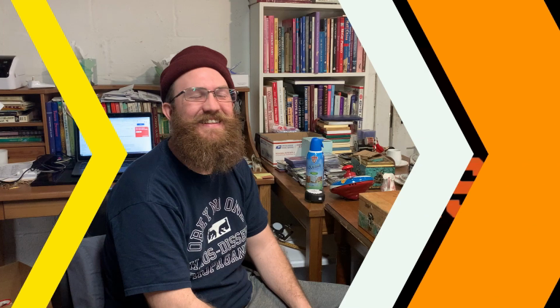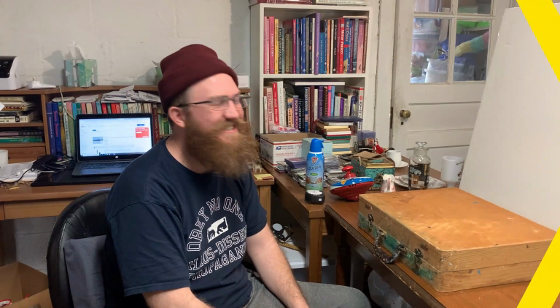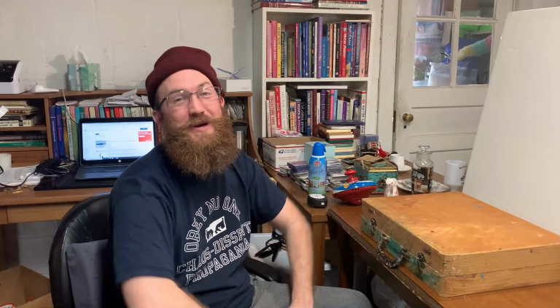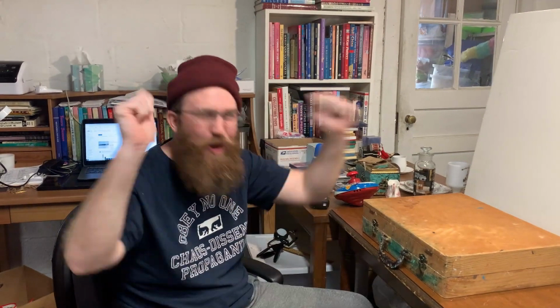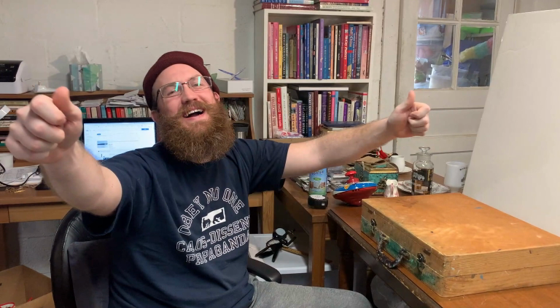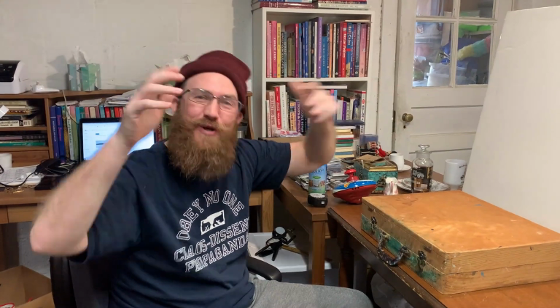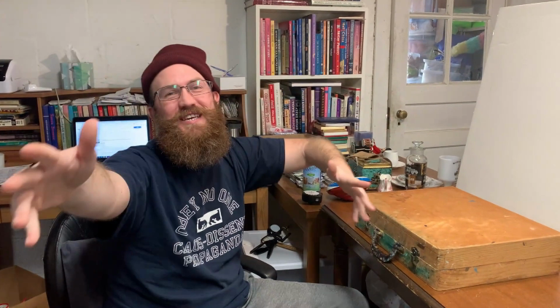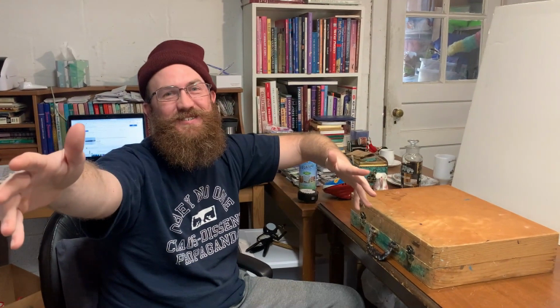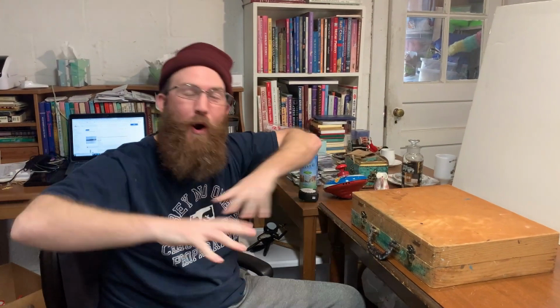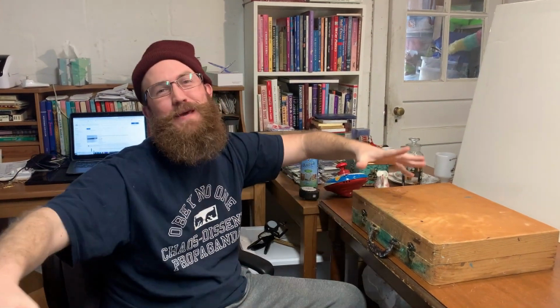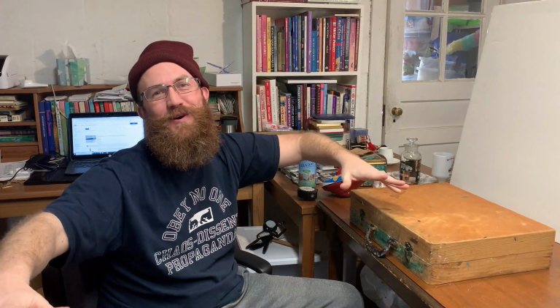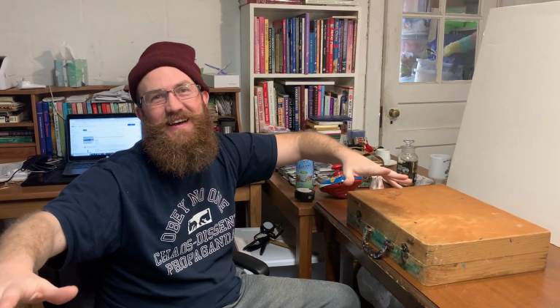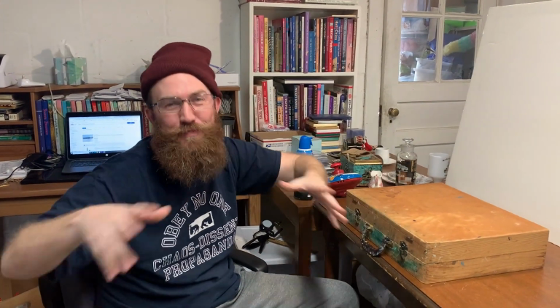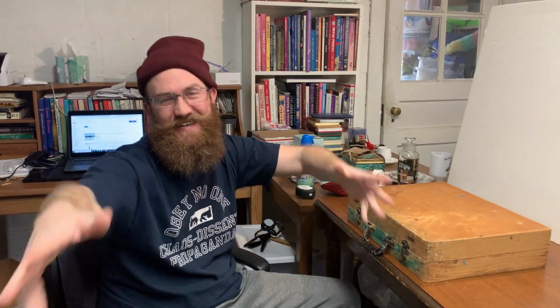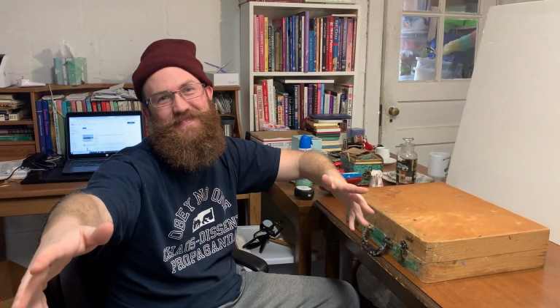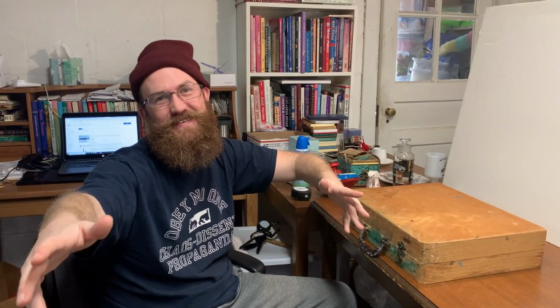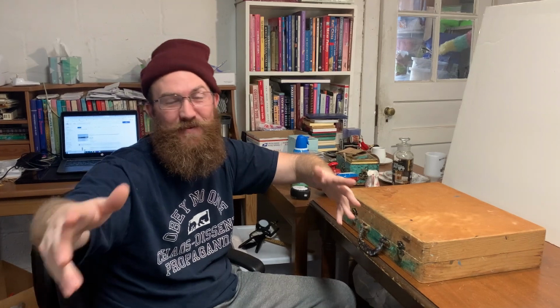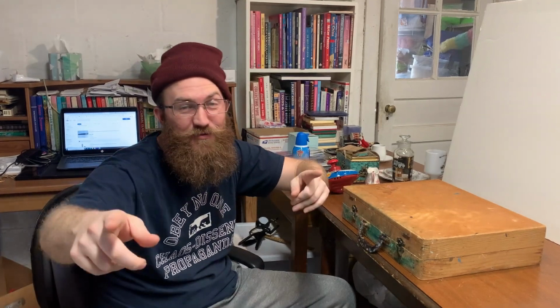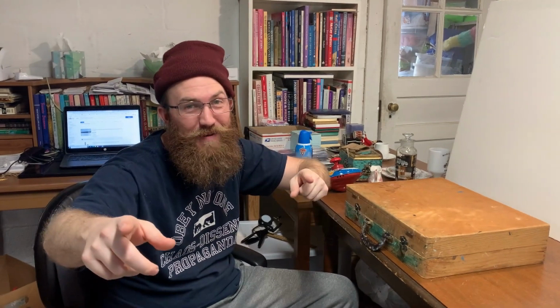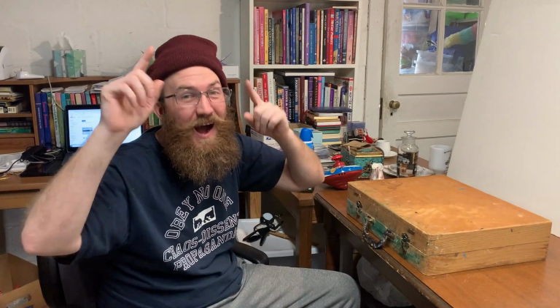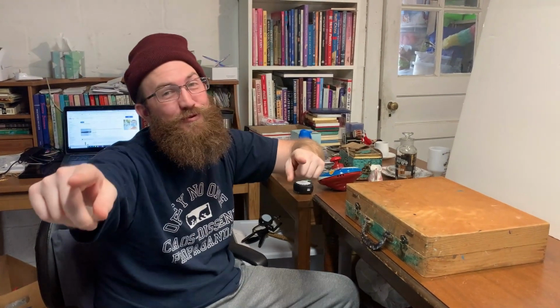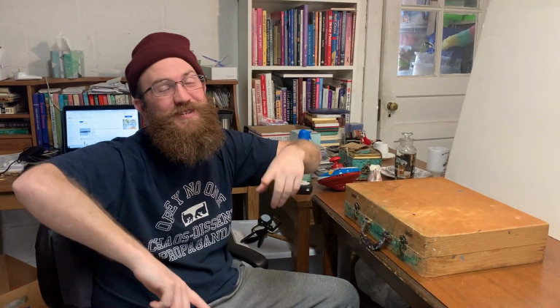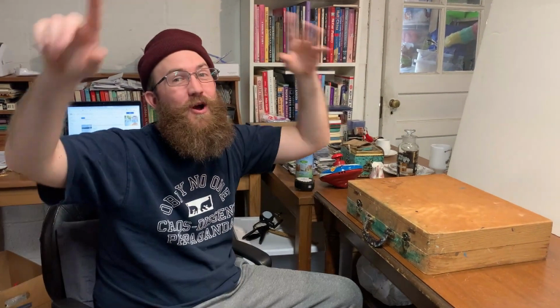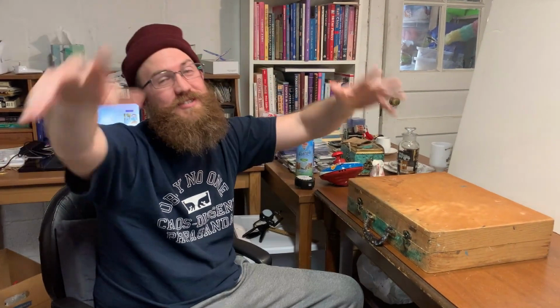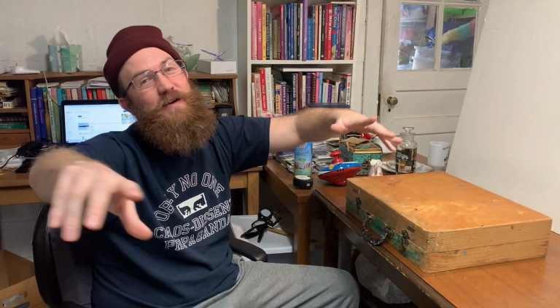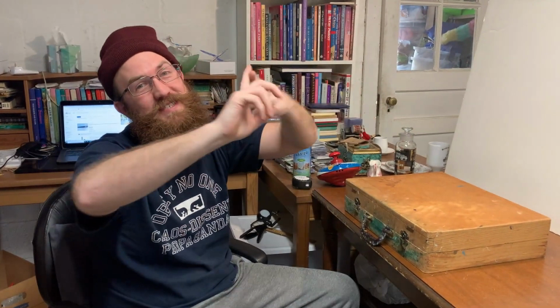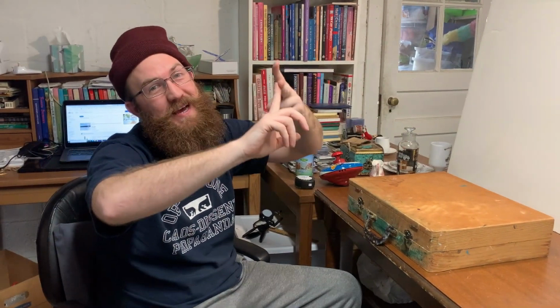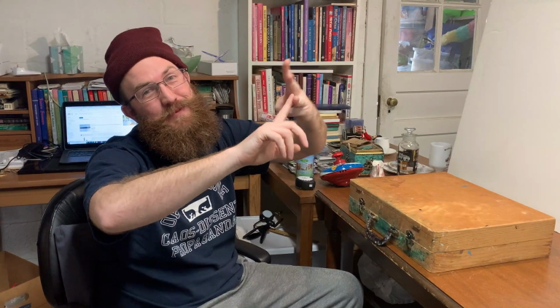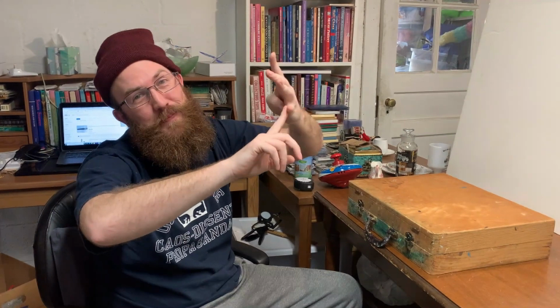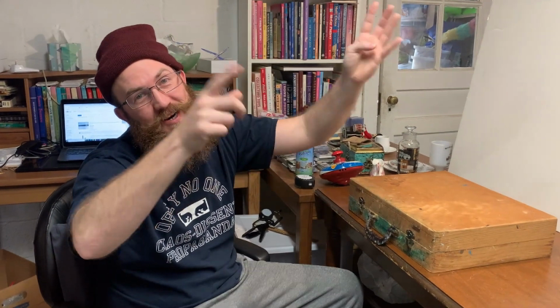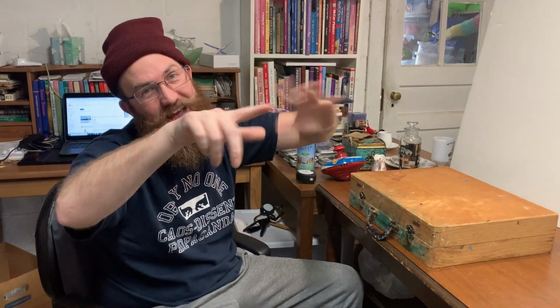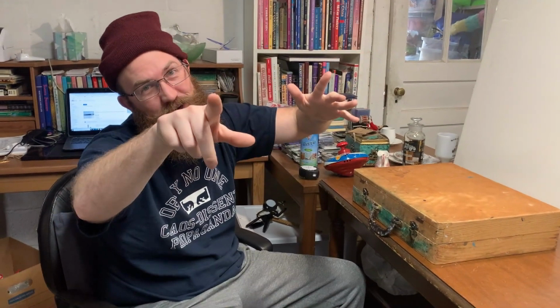Ladies and gentlemen, welcome back to Over the Years, Party People. It's your boy Tim. If this is your first time here, I'm a full-time reseller on six platforms — that's eBay, Etsy, Mercari, Poshmark, and Grailed.